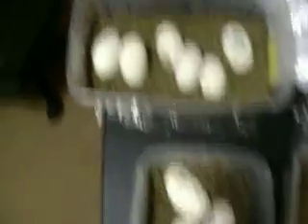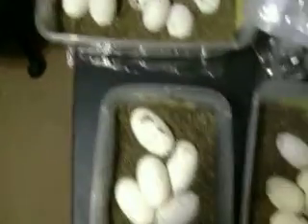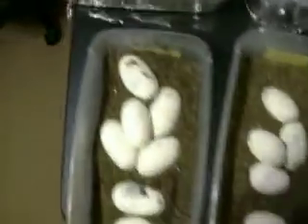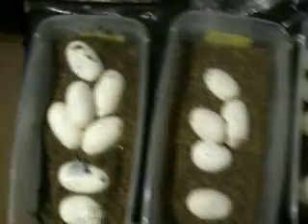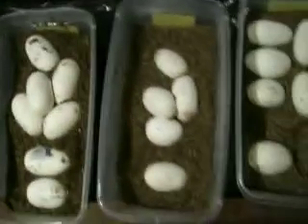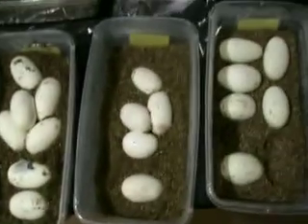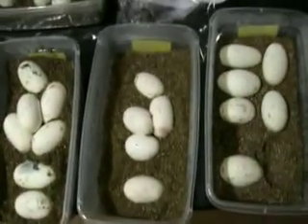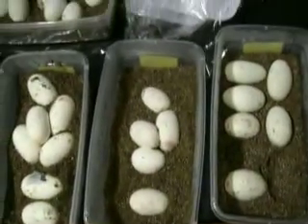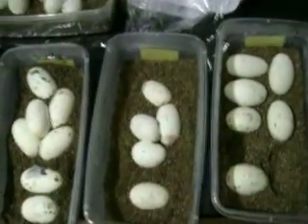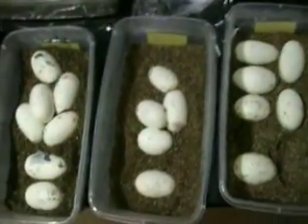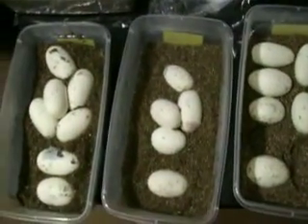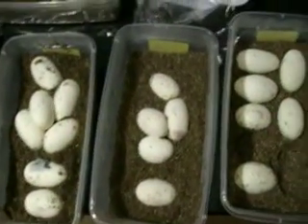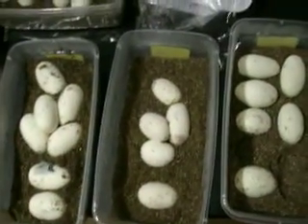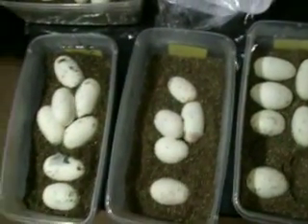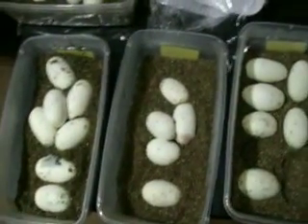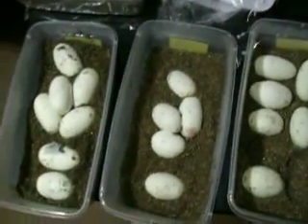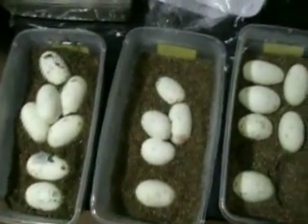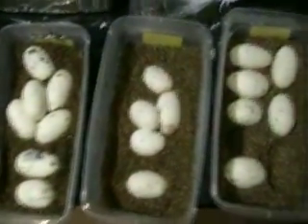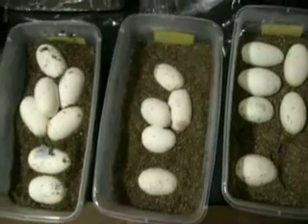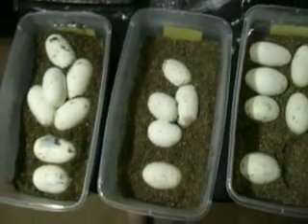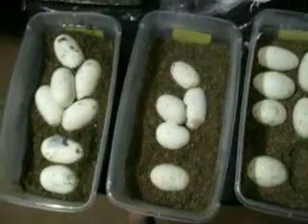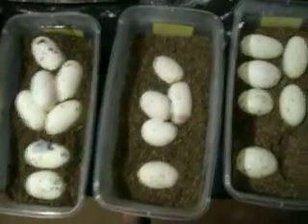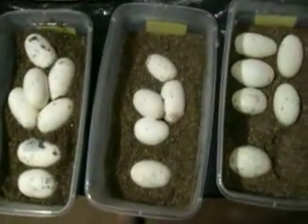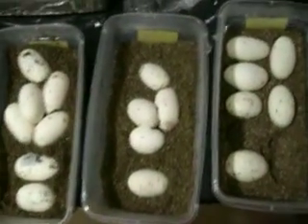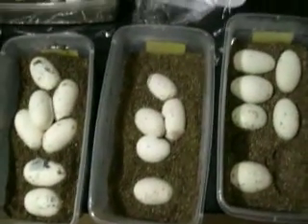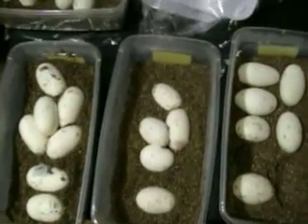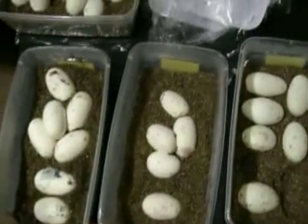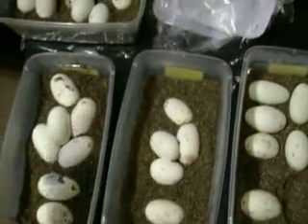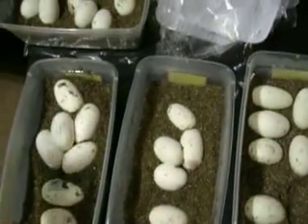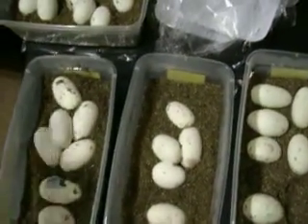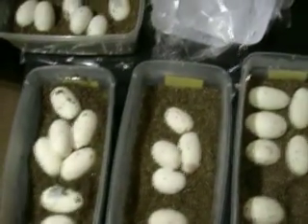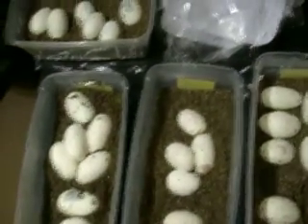And then these three will be just Hoosier Daddy clutches, because I don't know who fathered these babies. And they can come out lesser, pastel, or fire, like I said before.